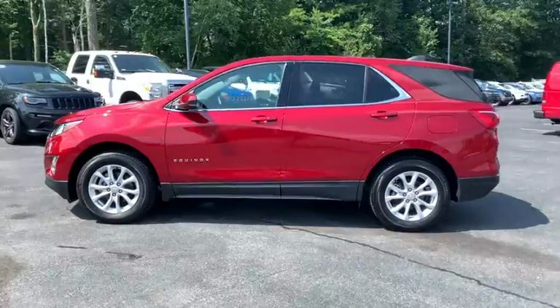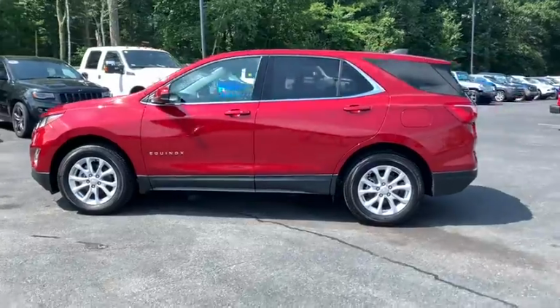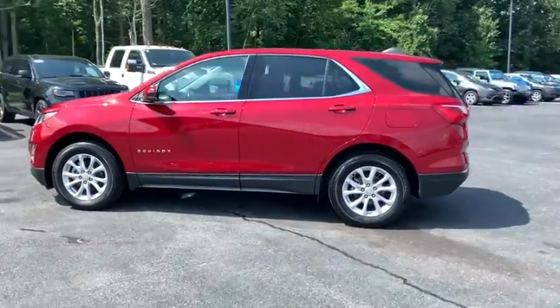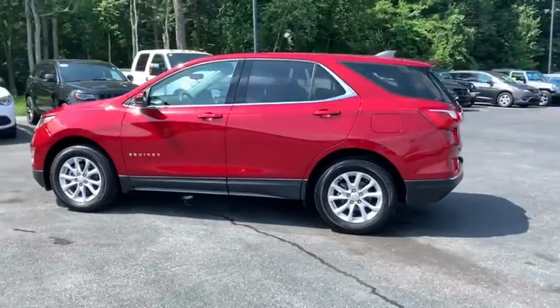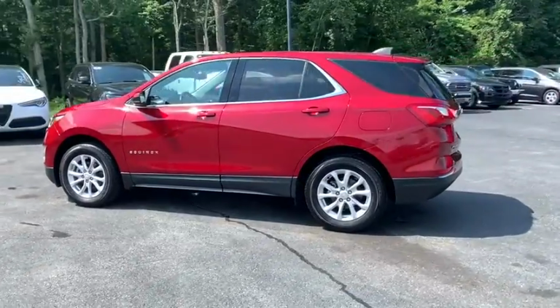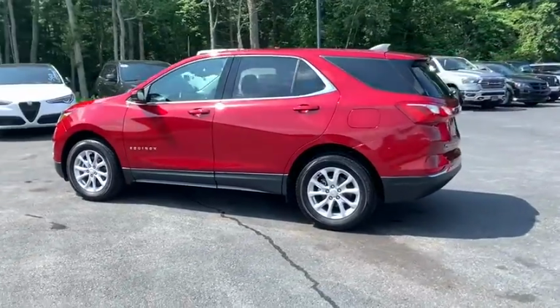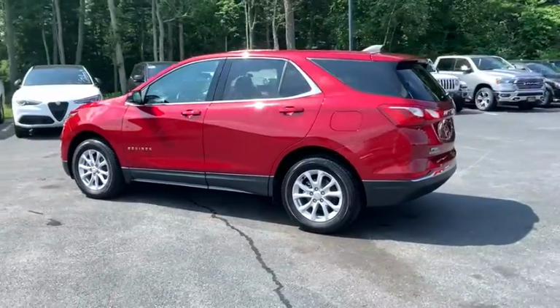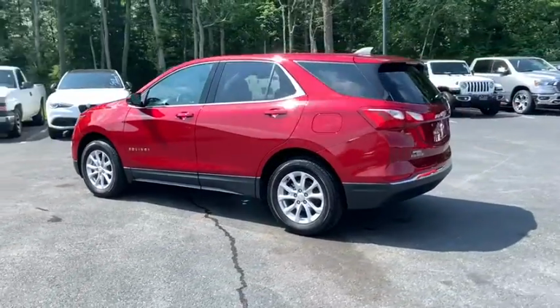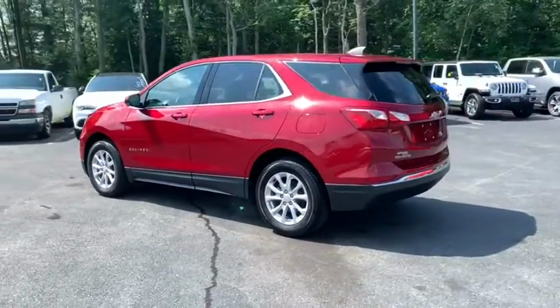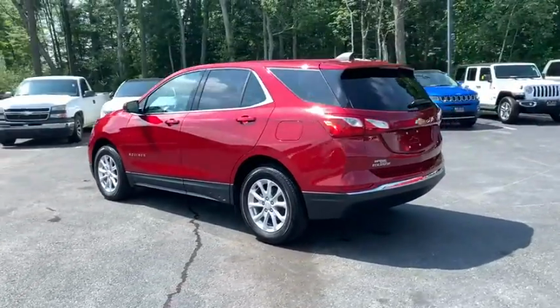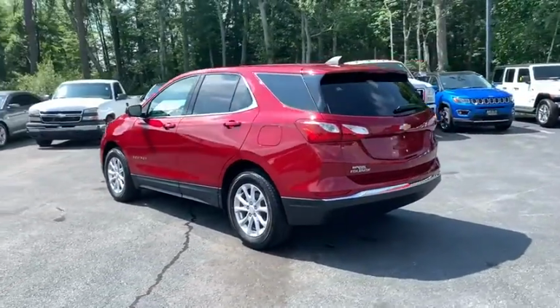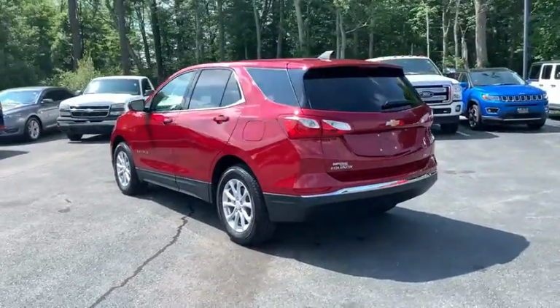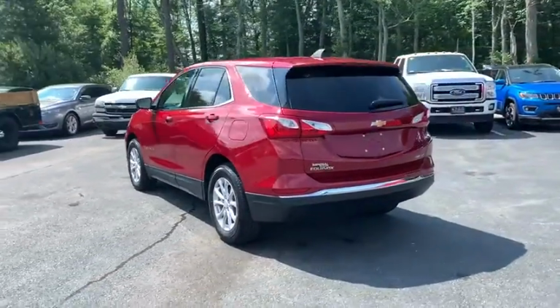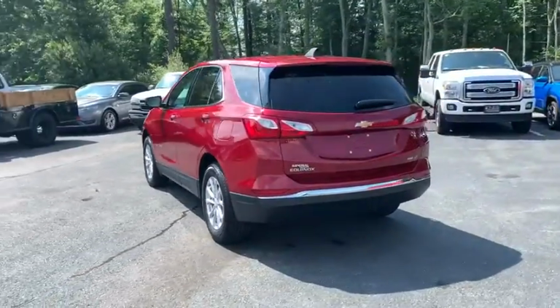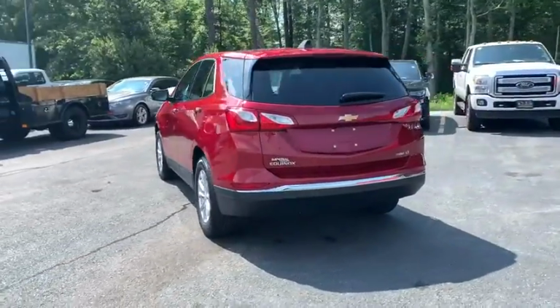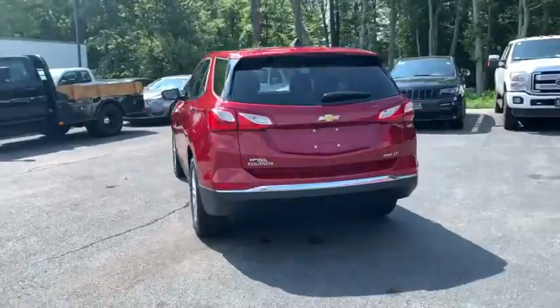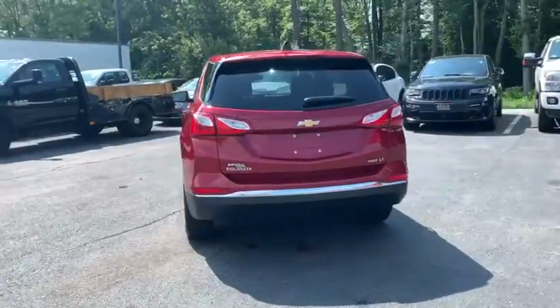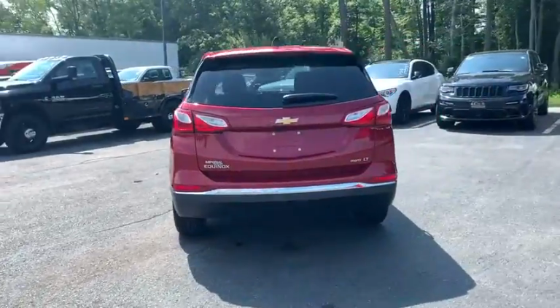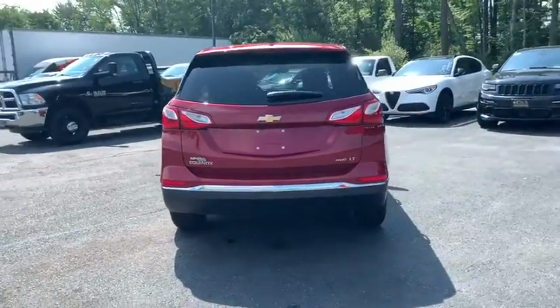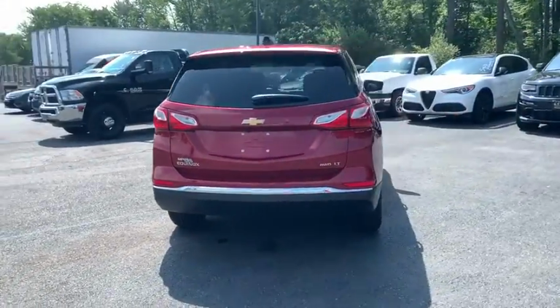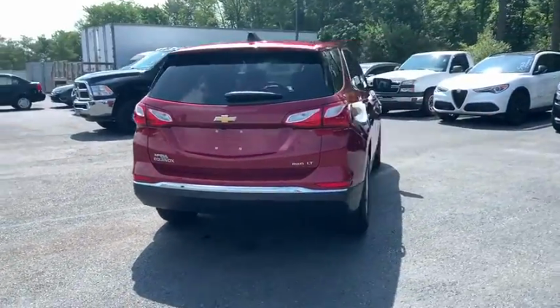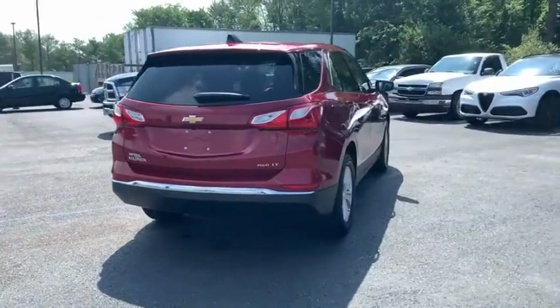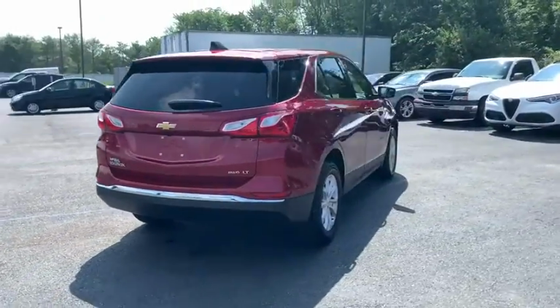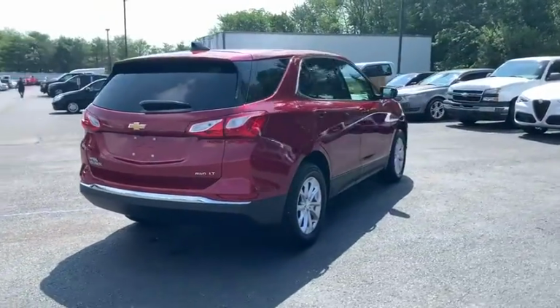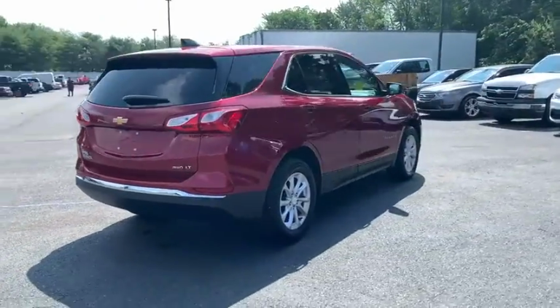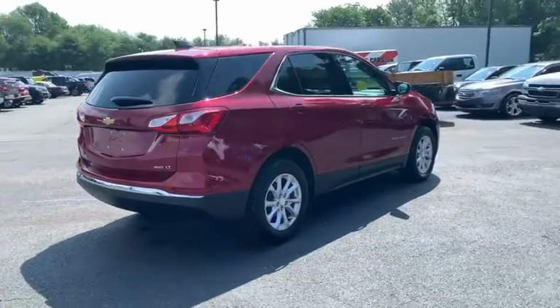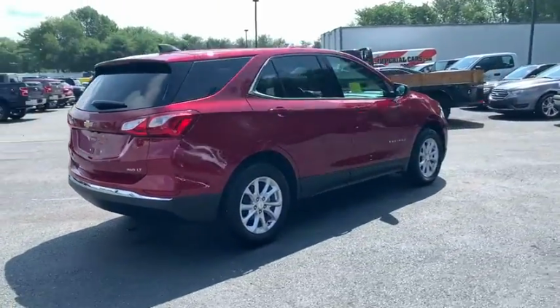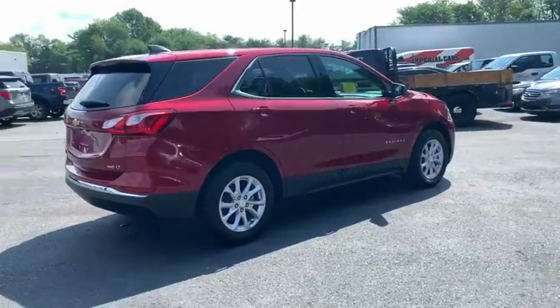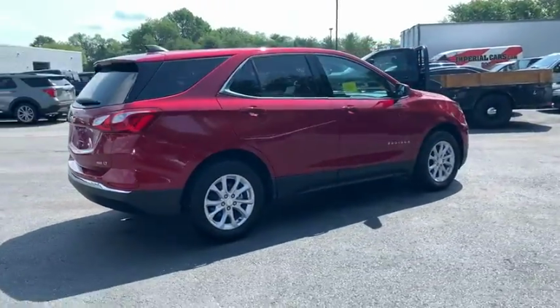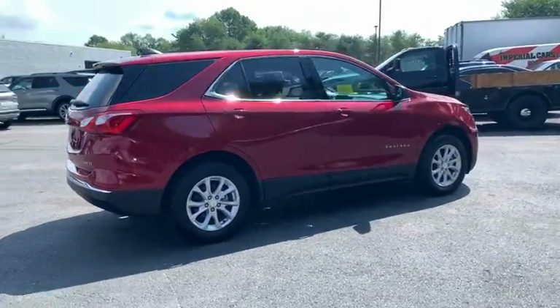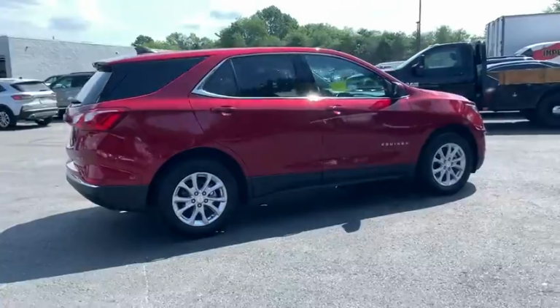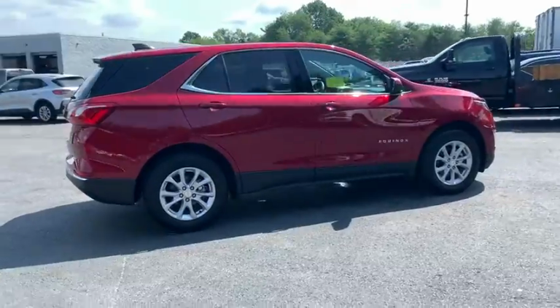Looking for the right vehicle? Check out the 2020 Chevrolet Equinox. Fuel efficiency, safety, and value equals the Chevy Equinox. This vehicle has less than 3,000 miles.